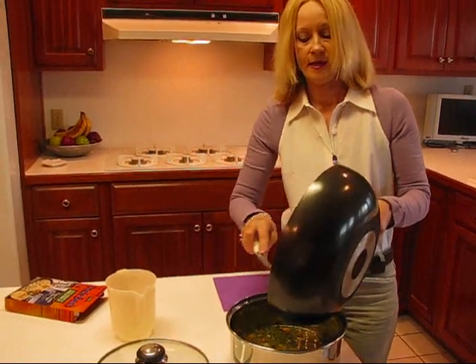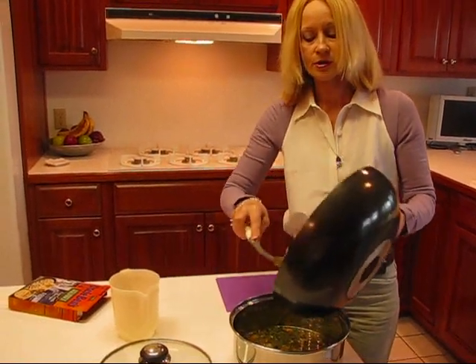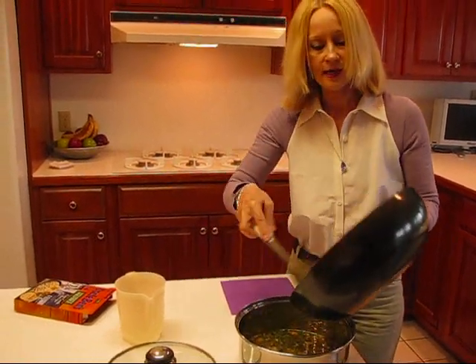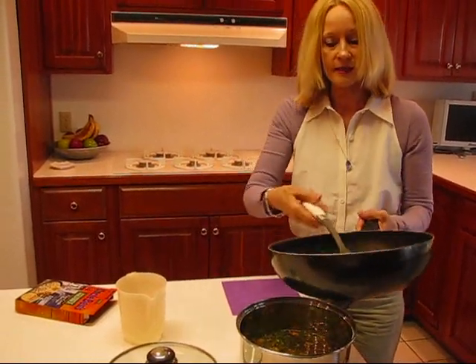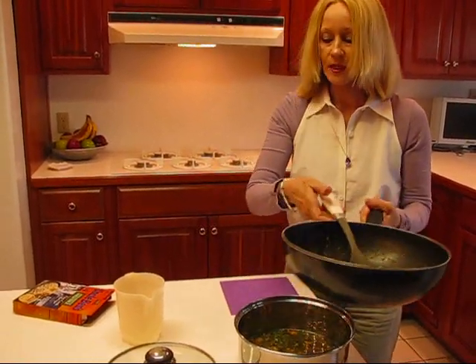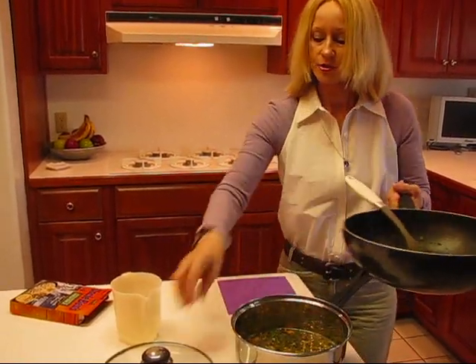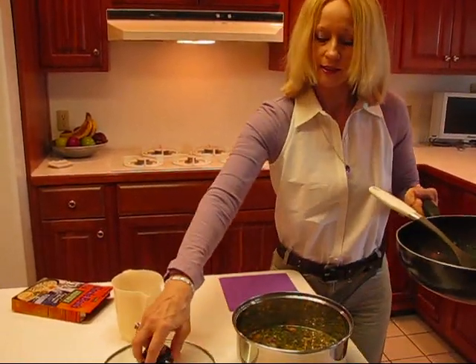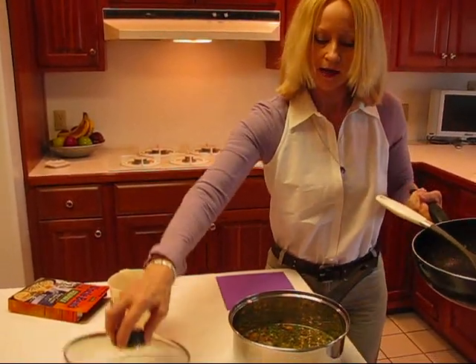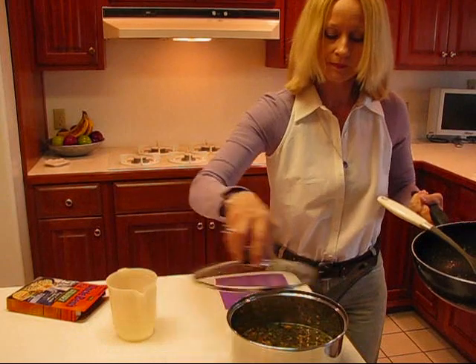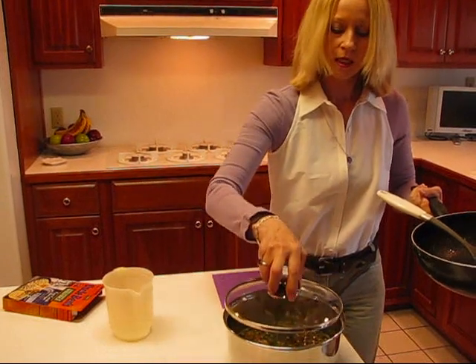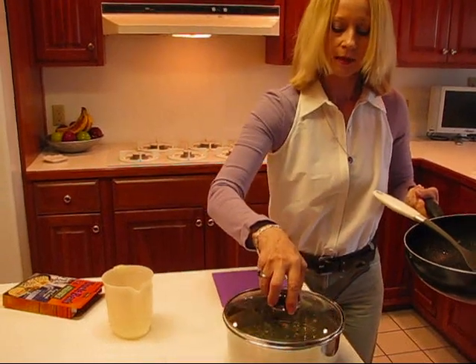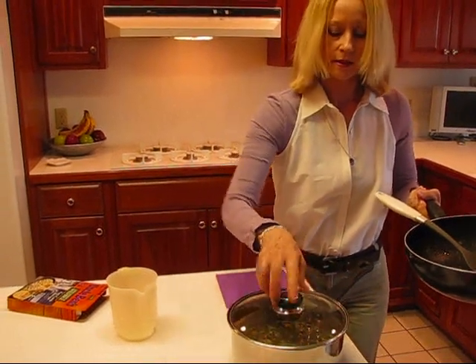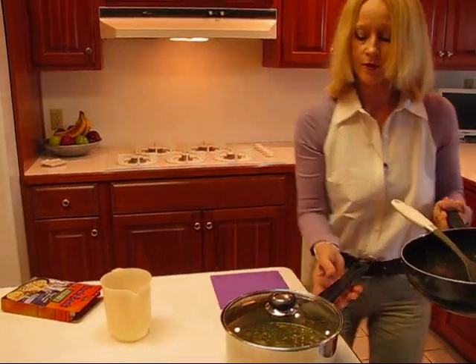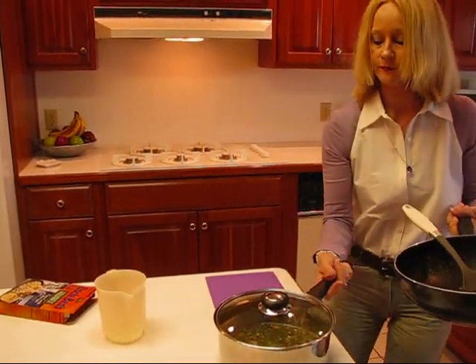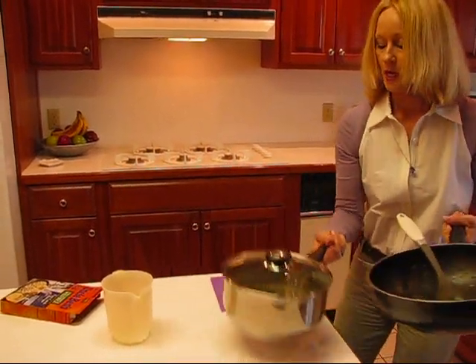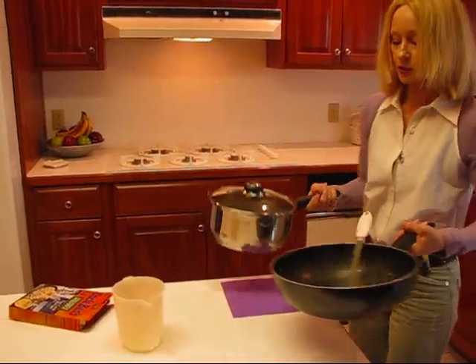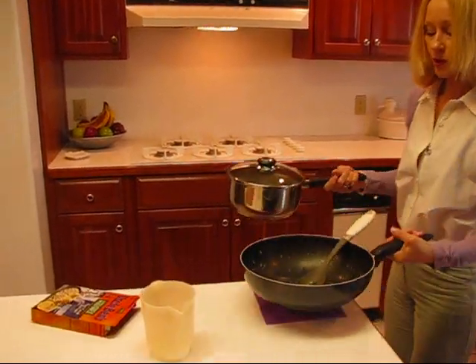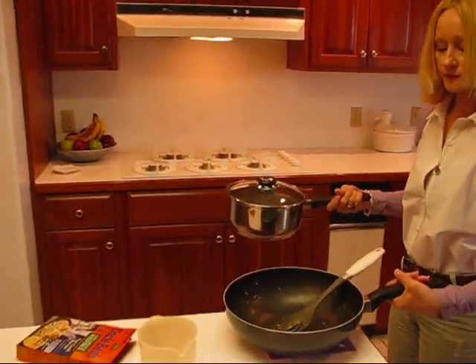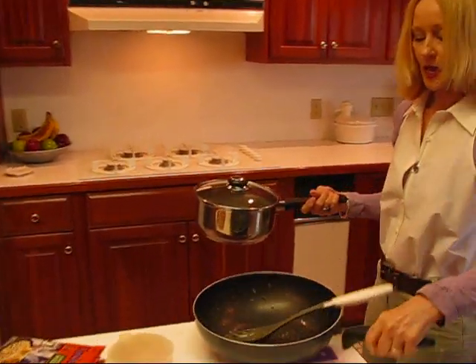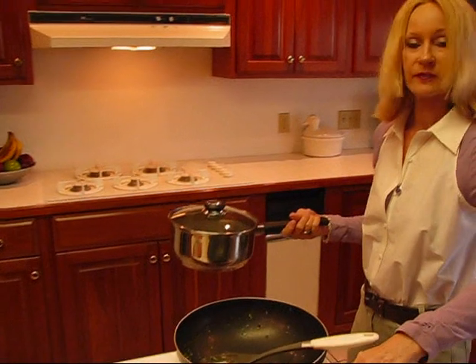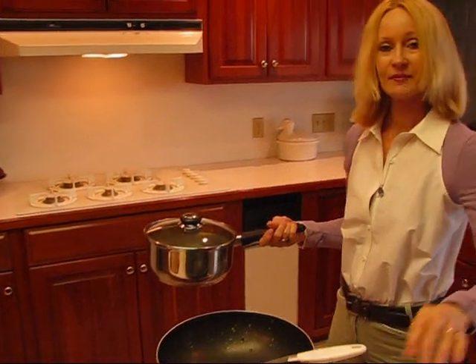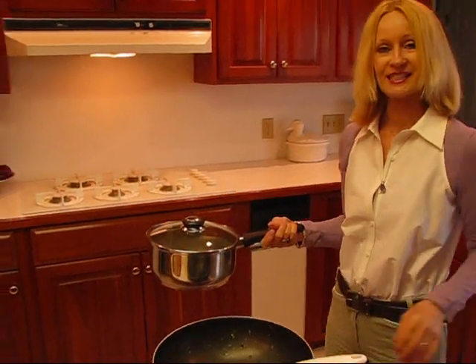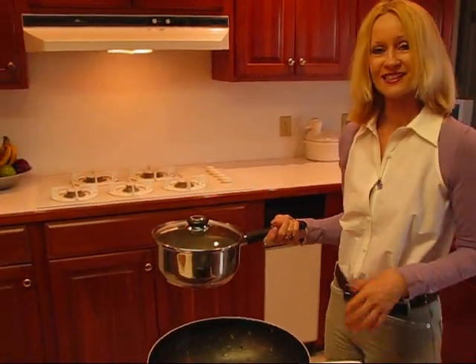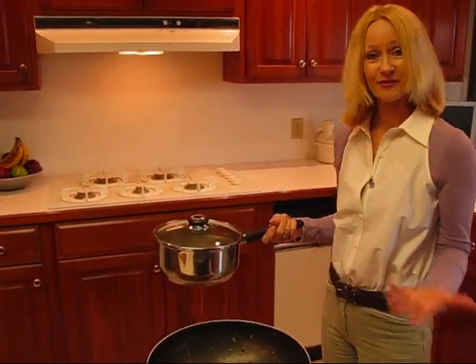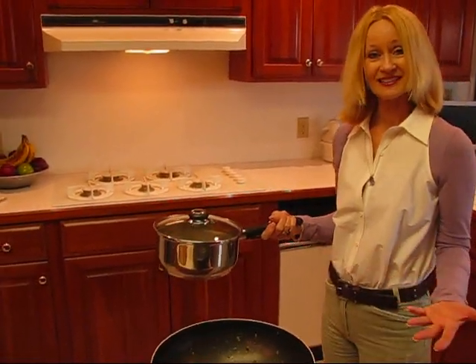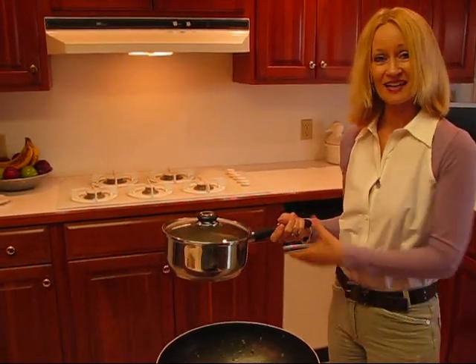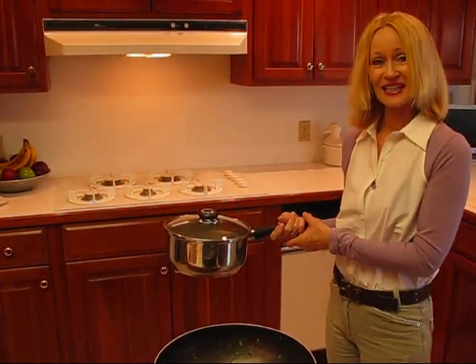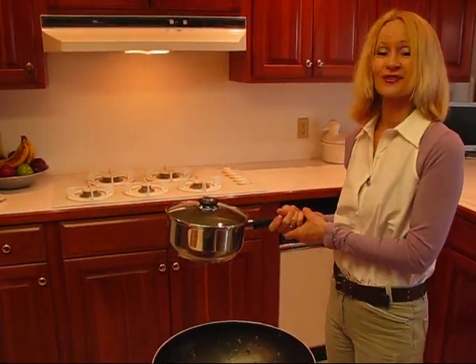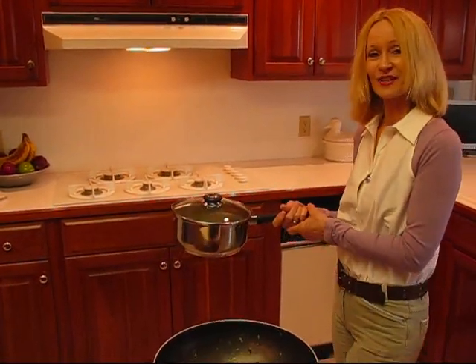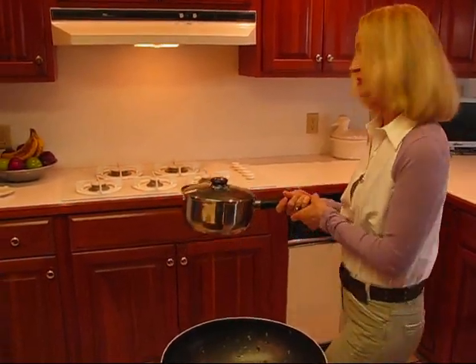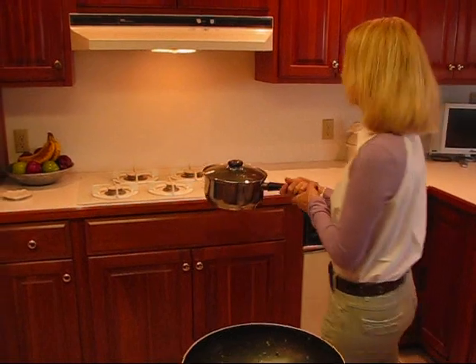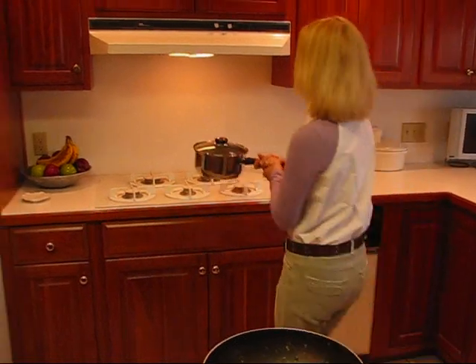Once you get that done, place your lid on top, take it back to the stove, bring it to a boil, and boil it for 10 minutes and it will be done. It's that quick and easy. So I'll serve it up to you in 10 minutes.